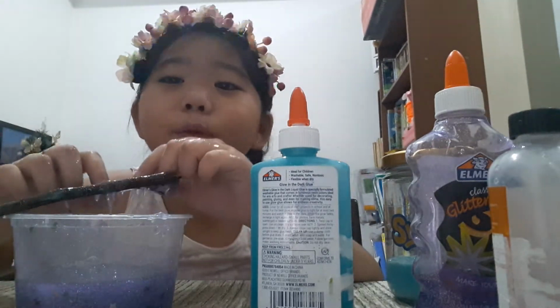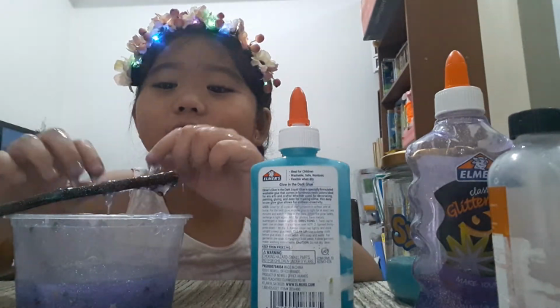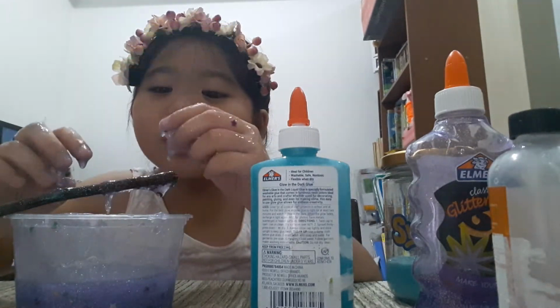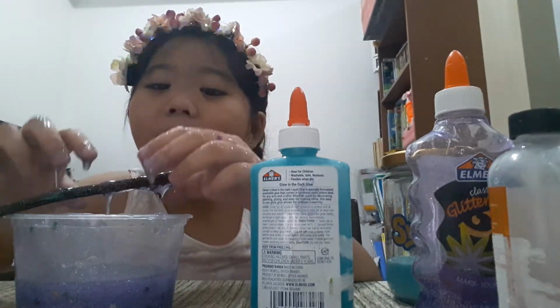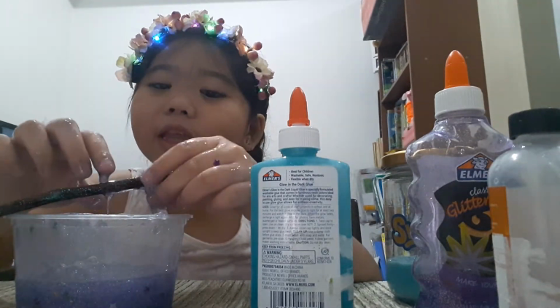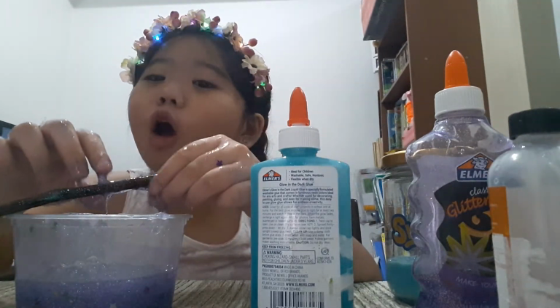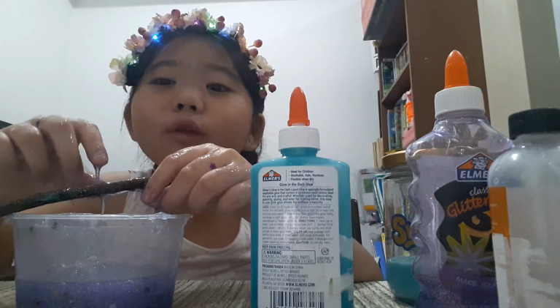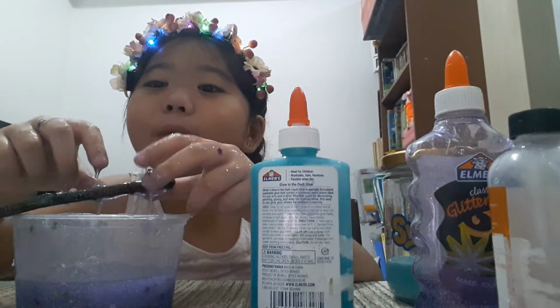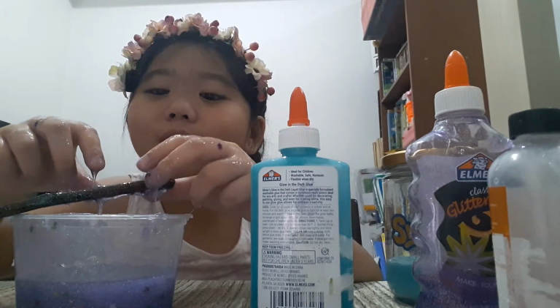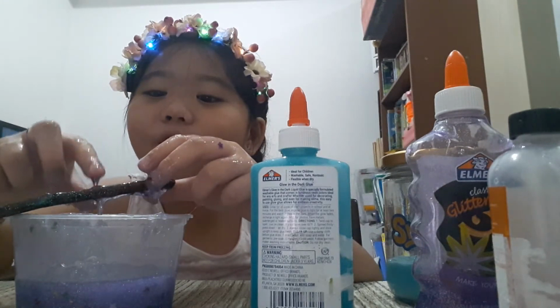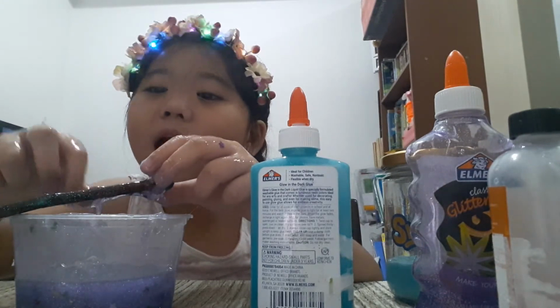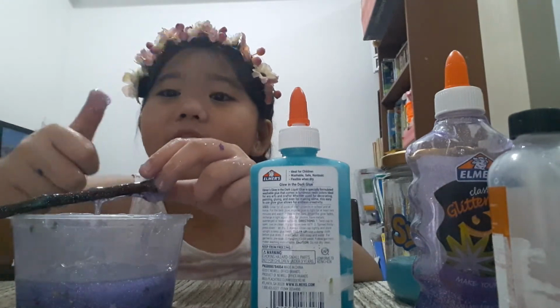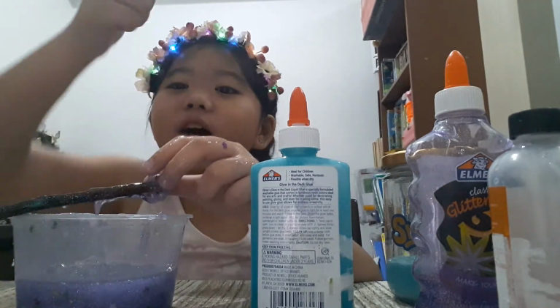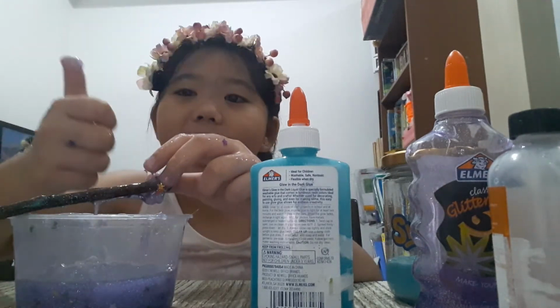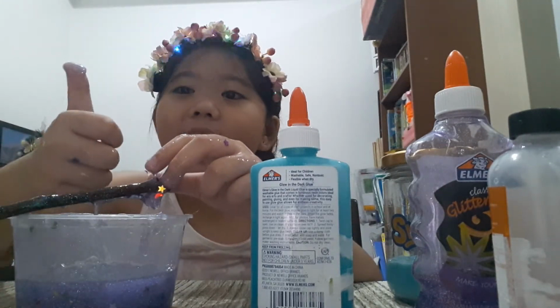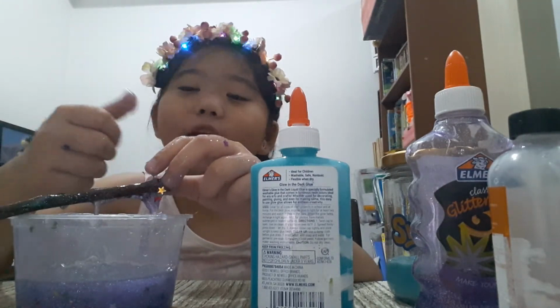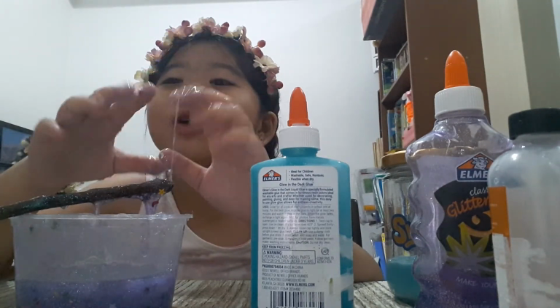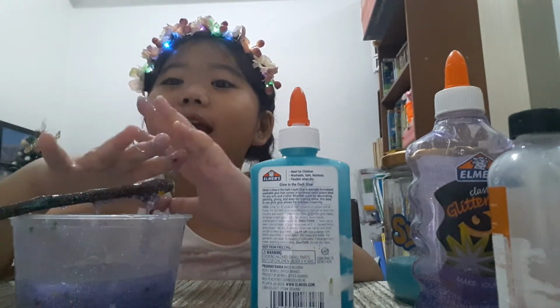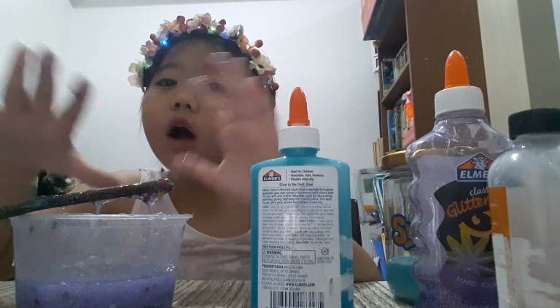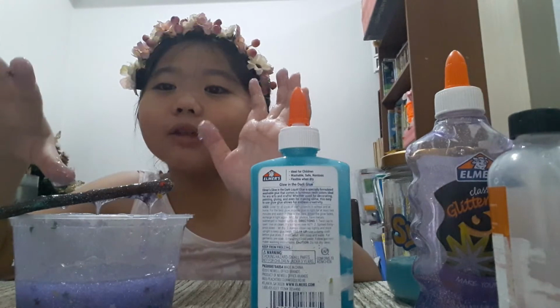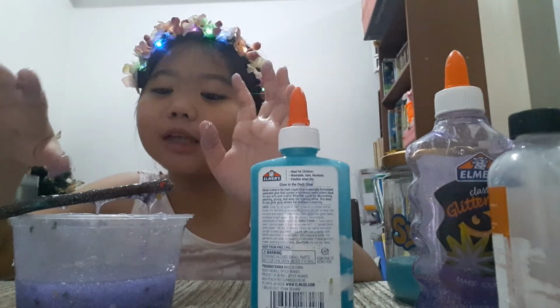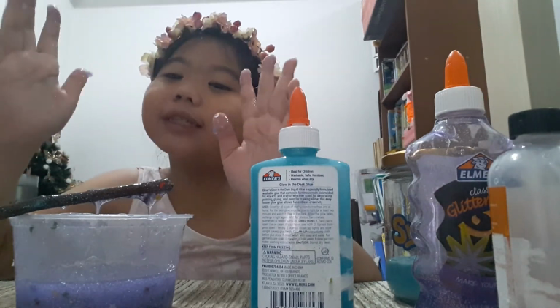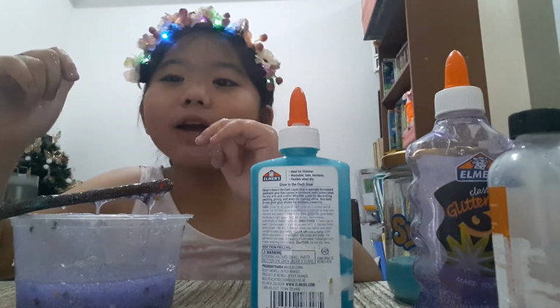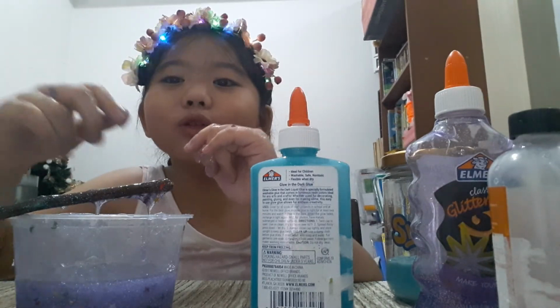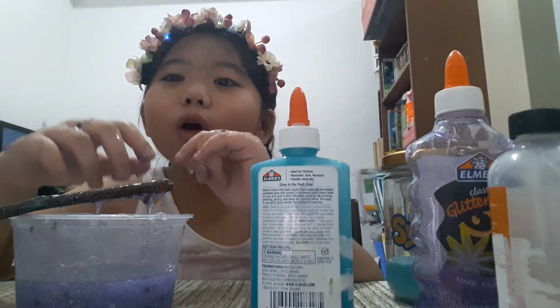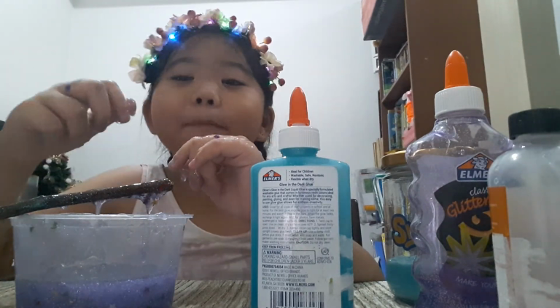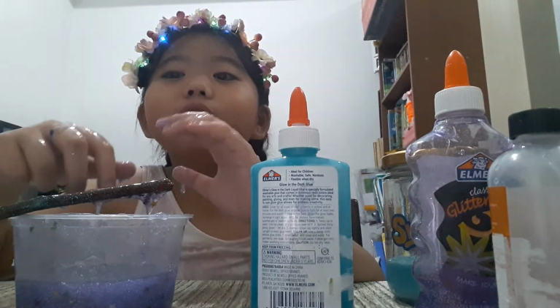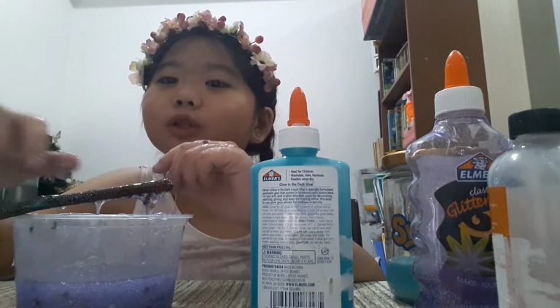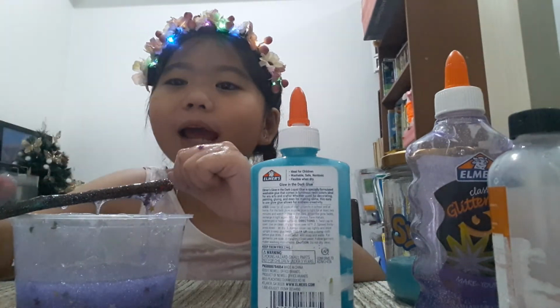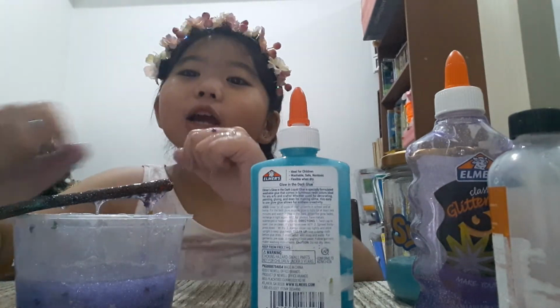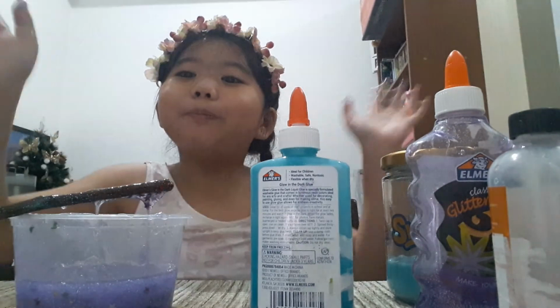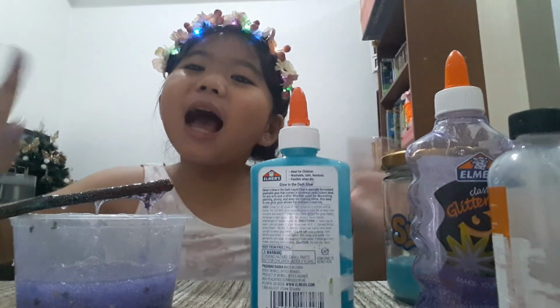I hope you like this video. And if you already made some slime before, give a like. I hope you like all kinds of slimes because I also do. So make sure to subscribe. Goodbye, bye!